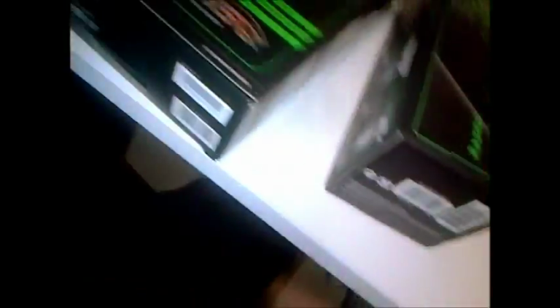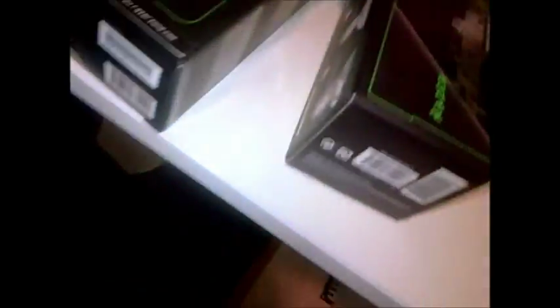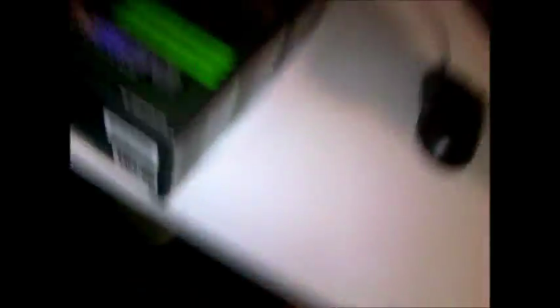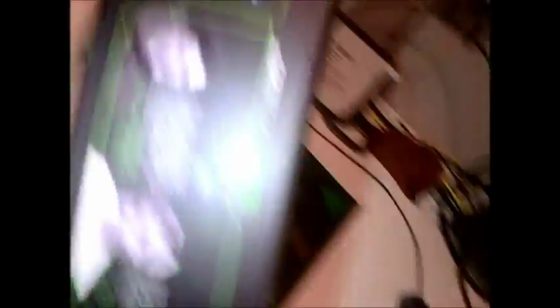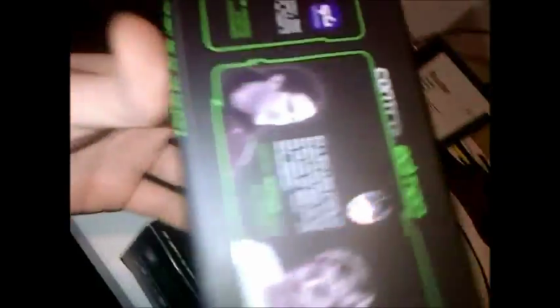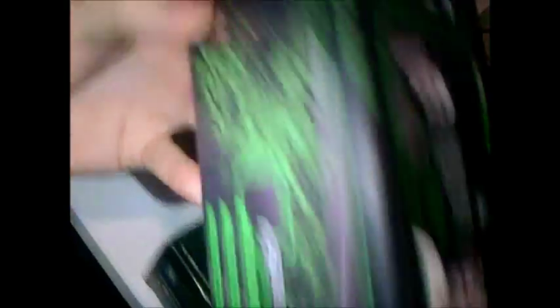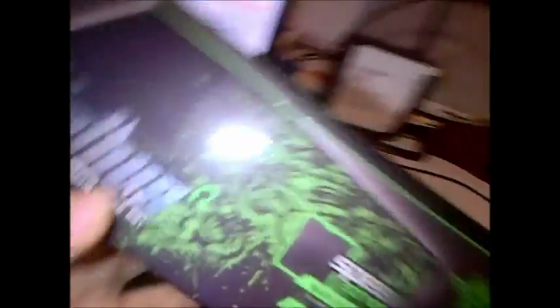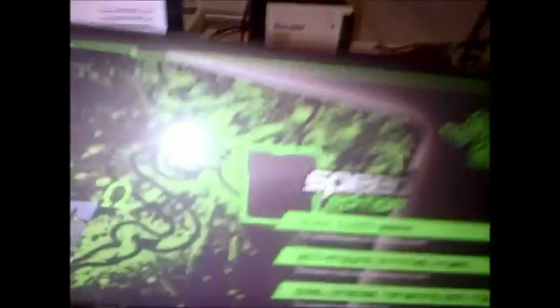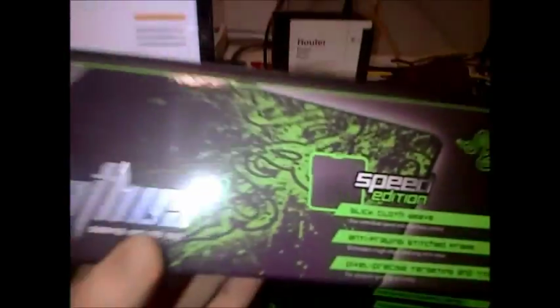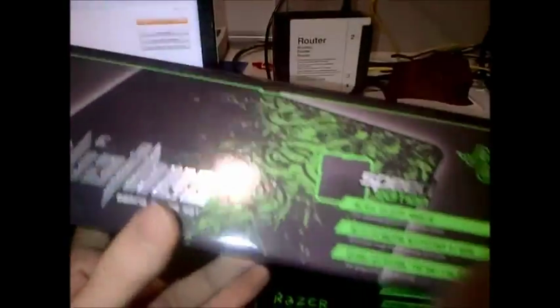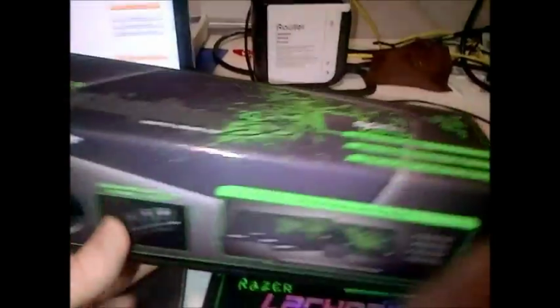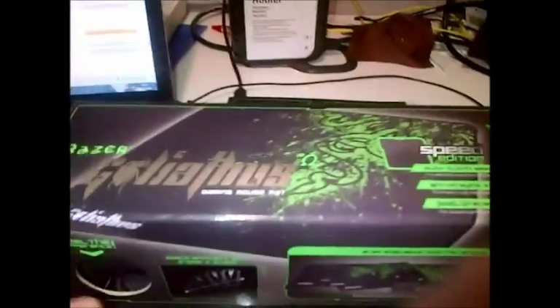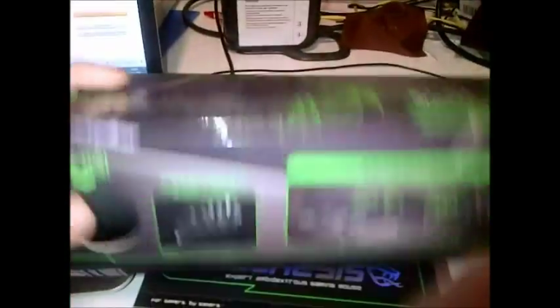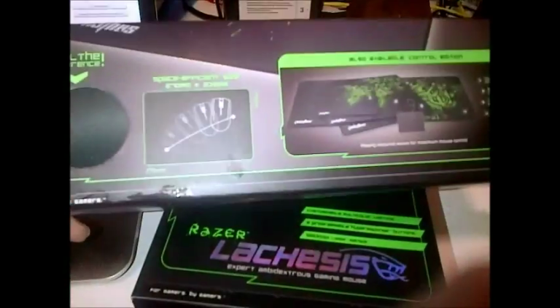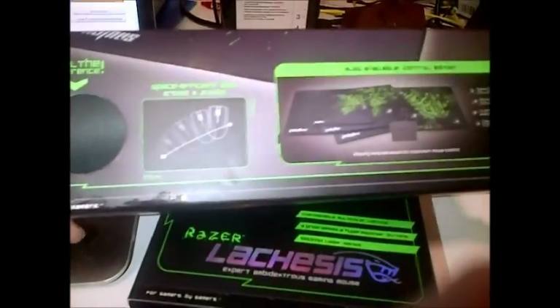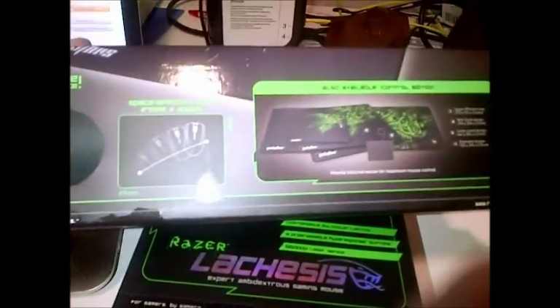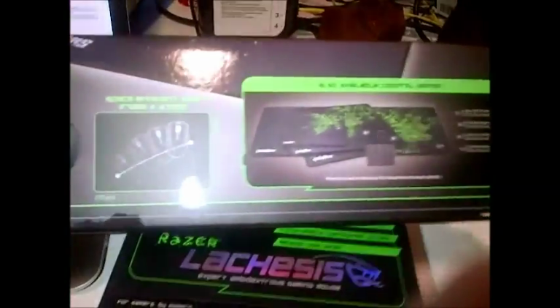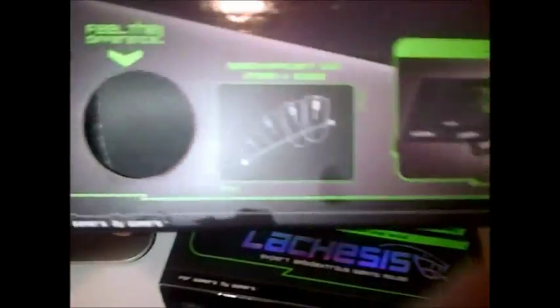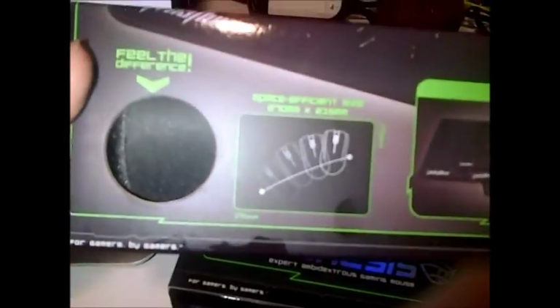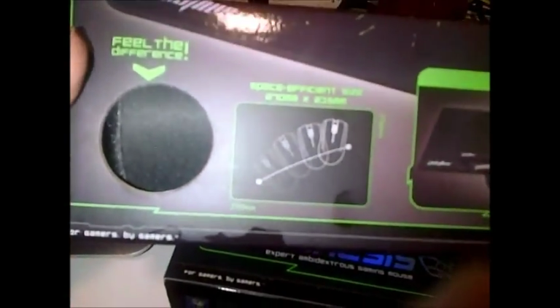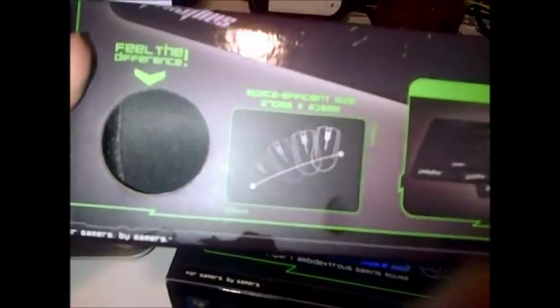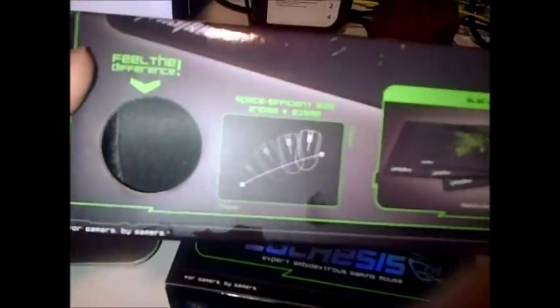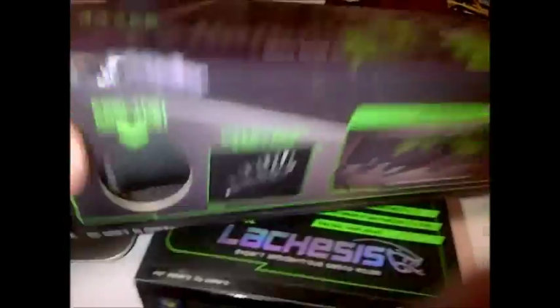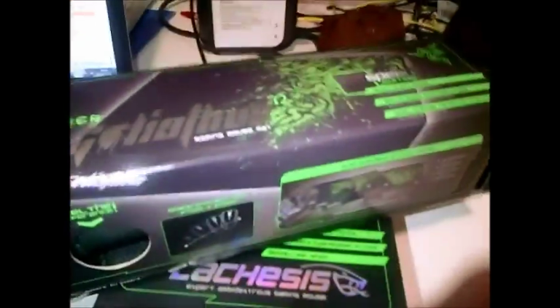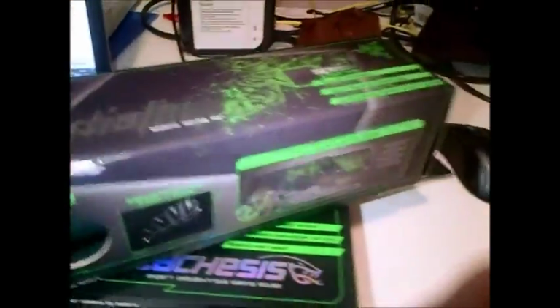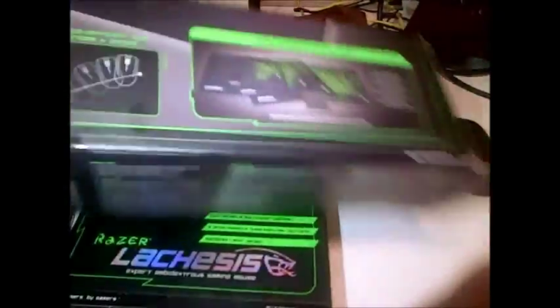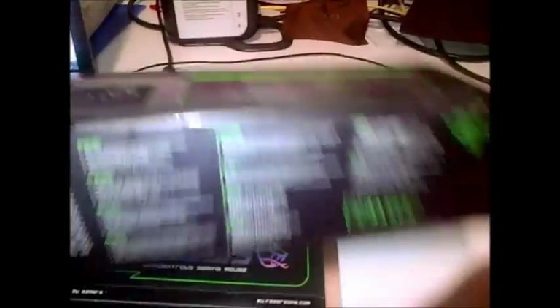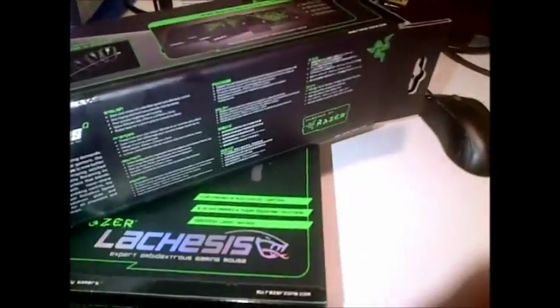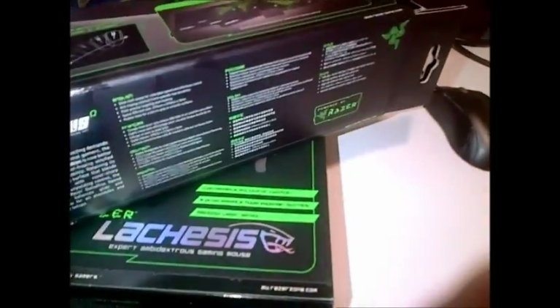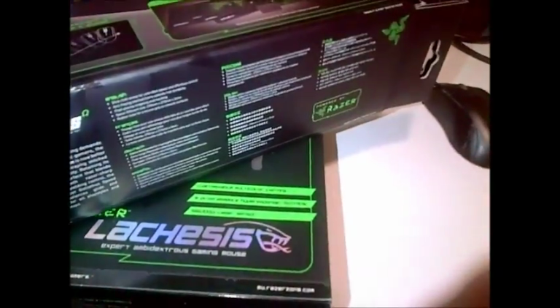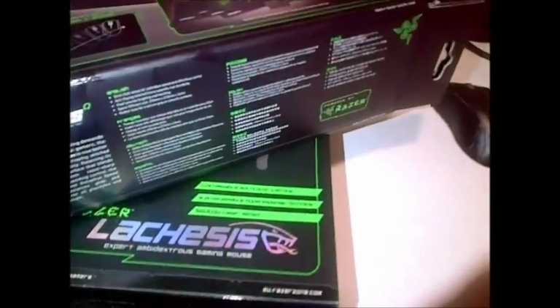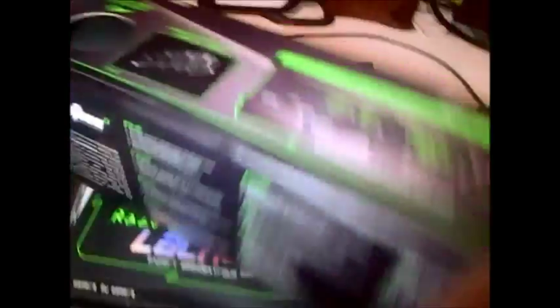And I got the mouse pad as well, because I was like, might as well just go for the whole package. At the moment I've been using my iPad as my mouse pad, so let's open the mouse pad first.